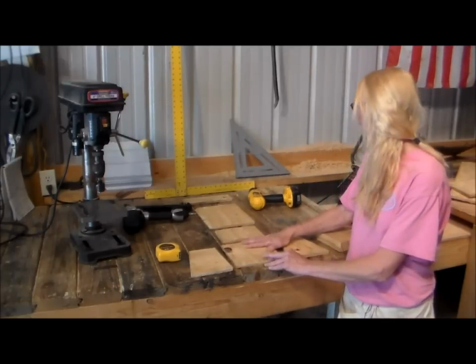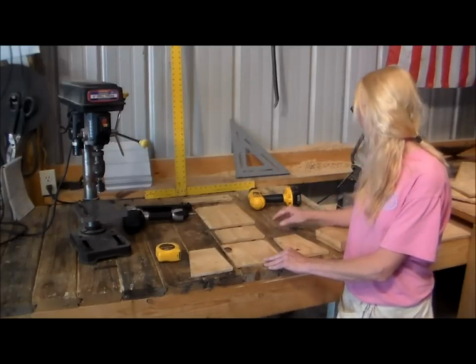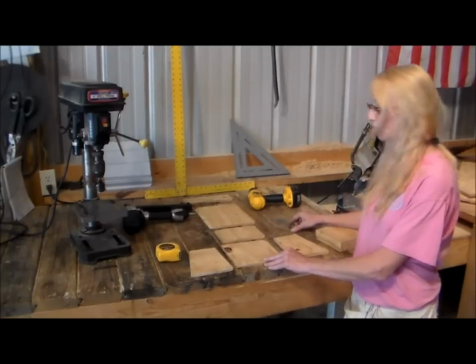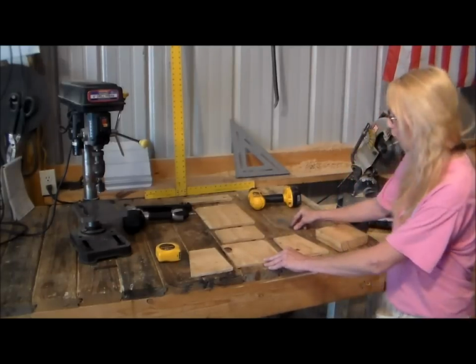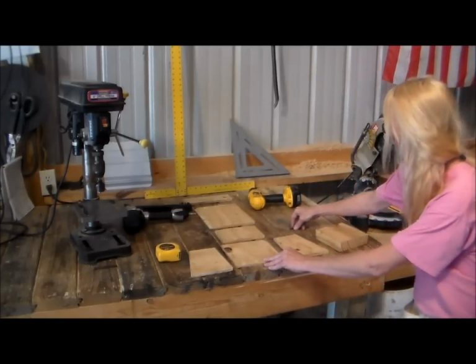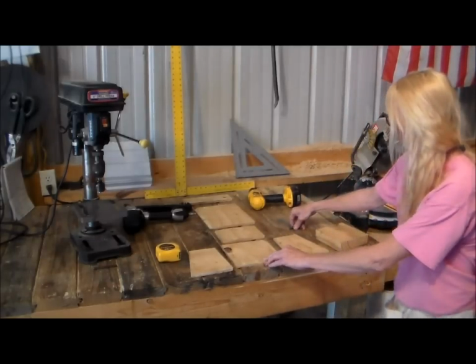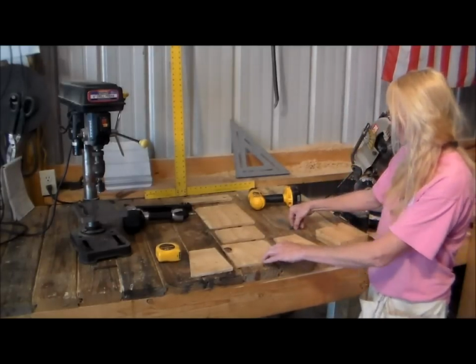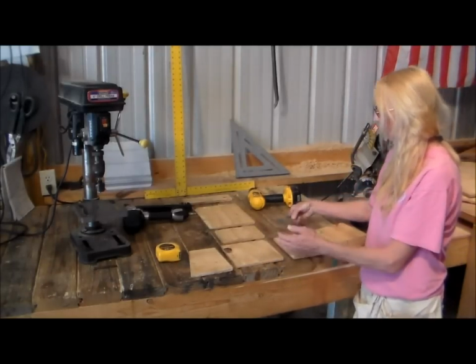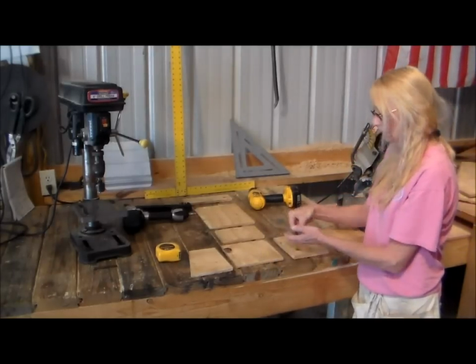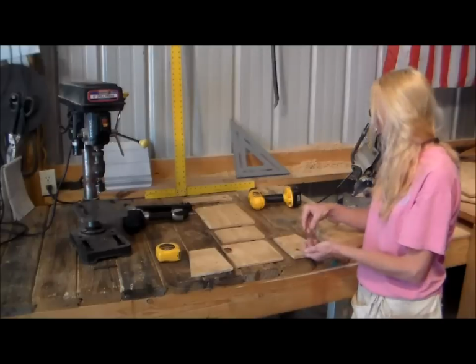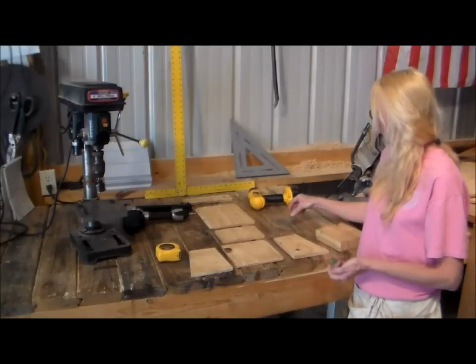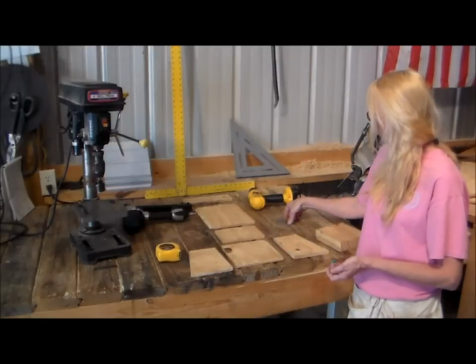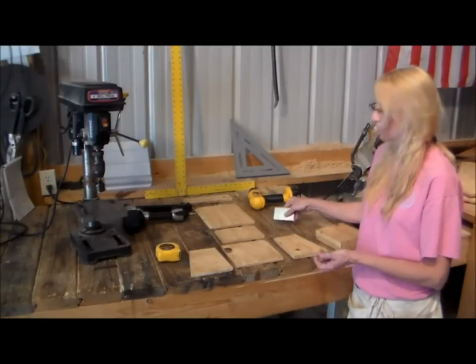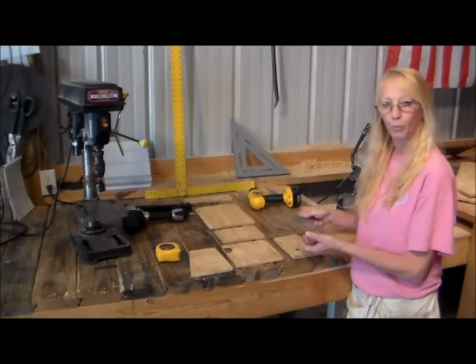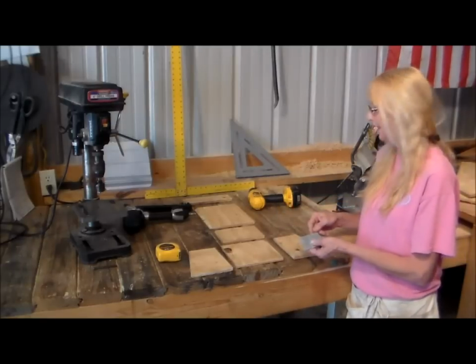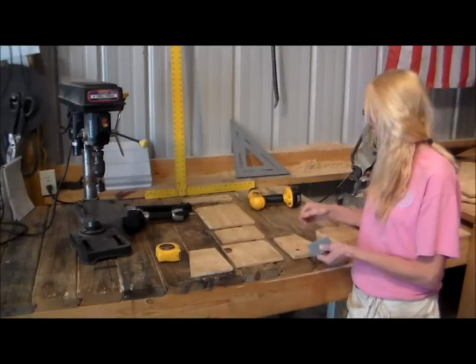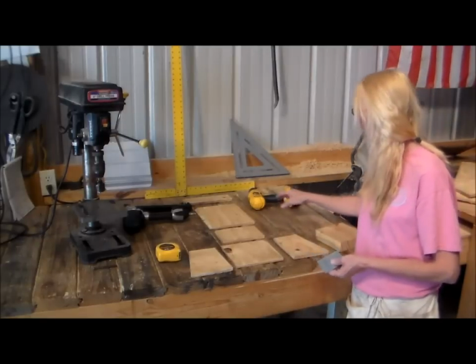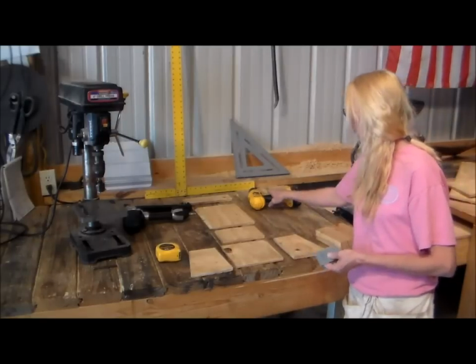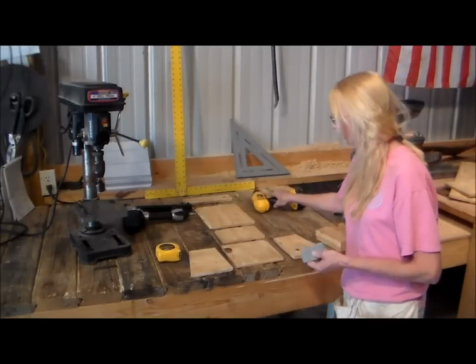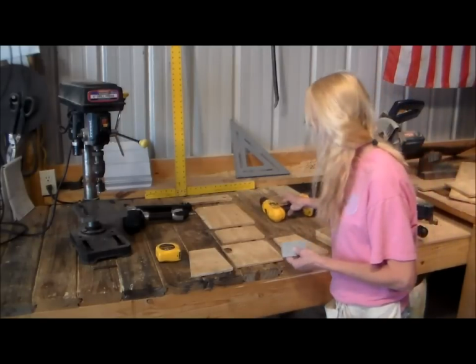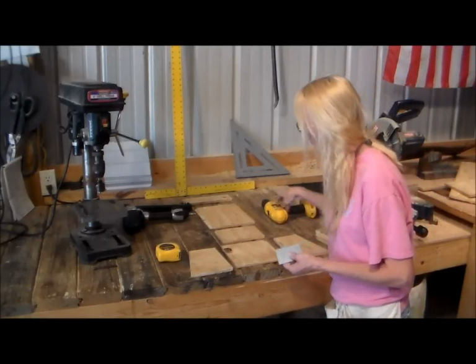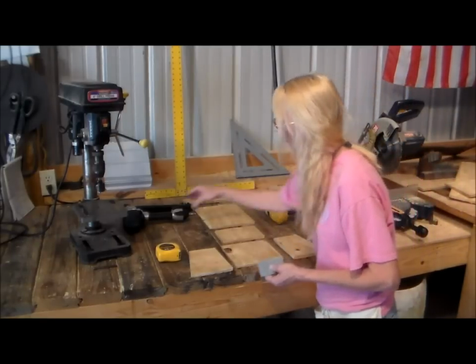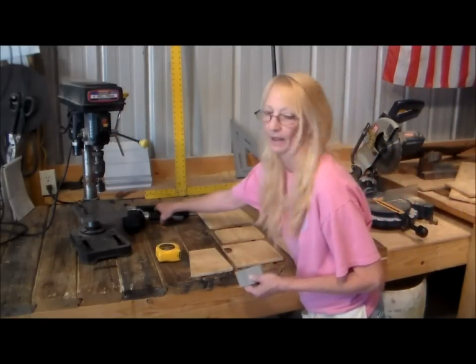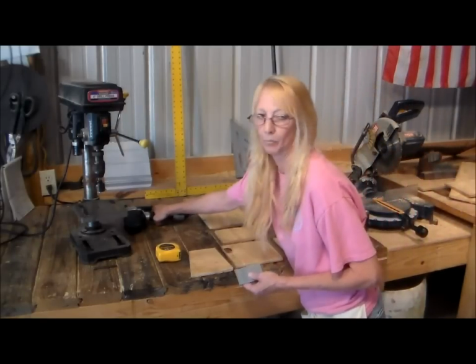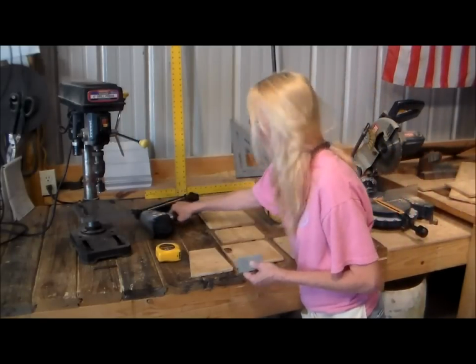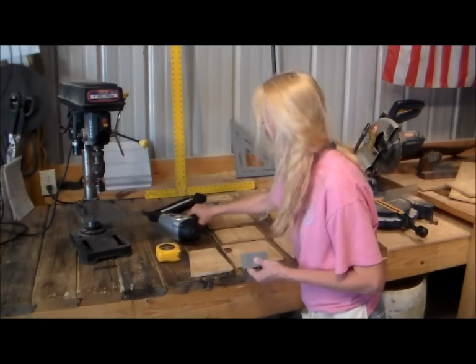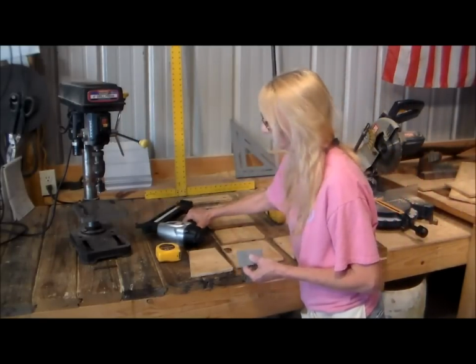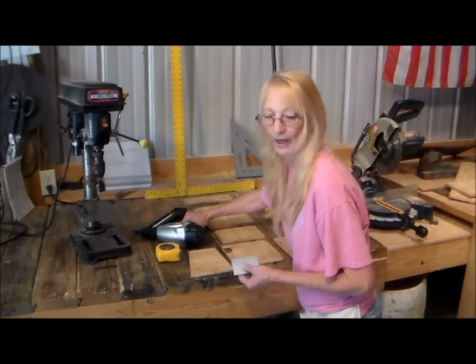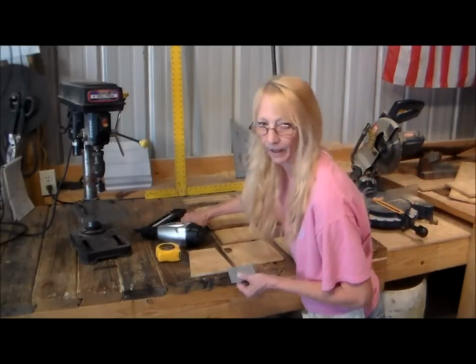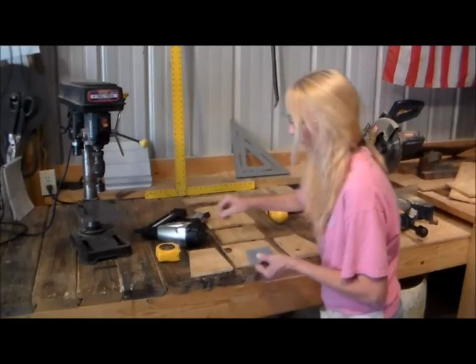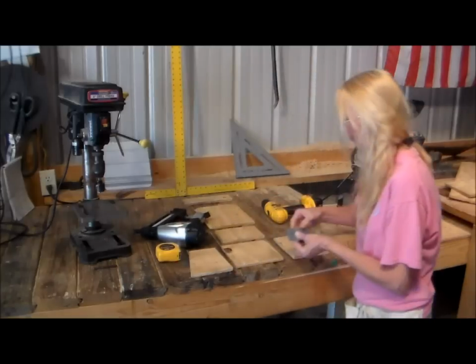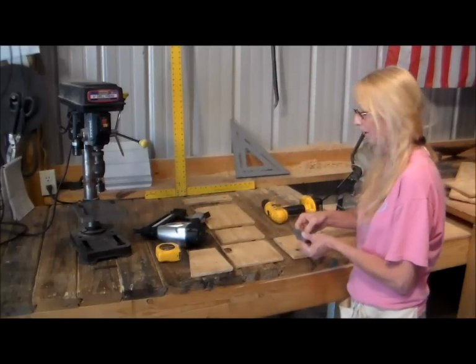These are the tools we're going to be using: some screws, a brad nailer, the drill, and the brad nailer gun.